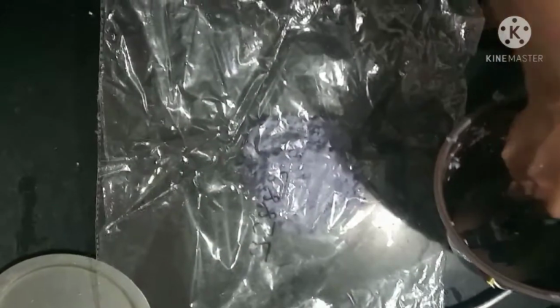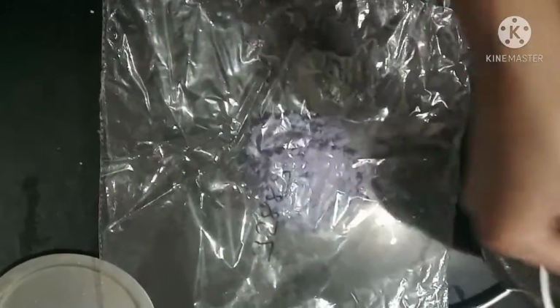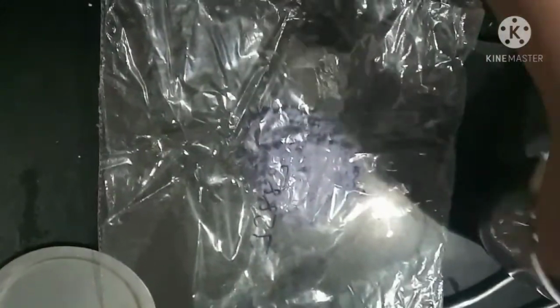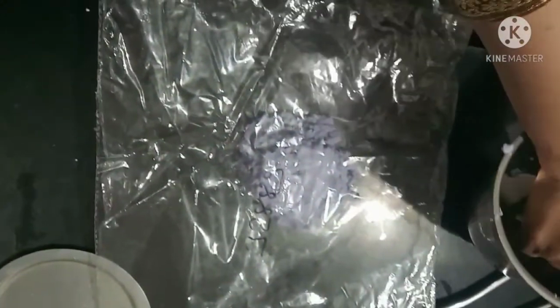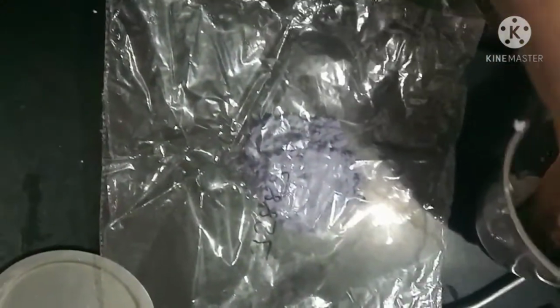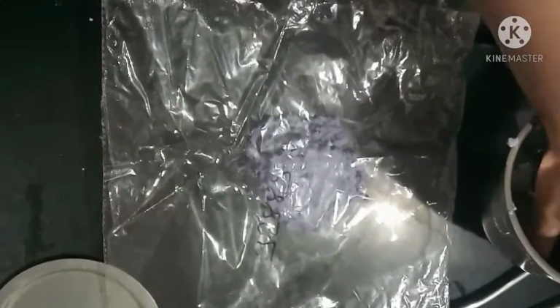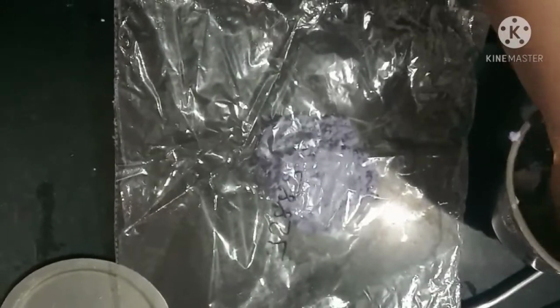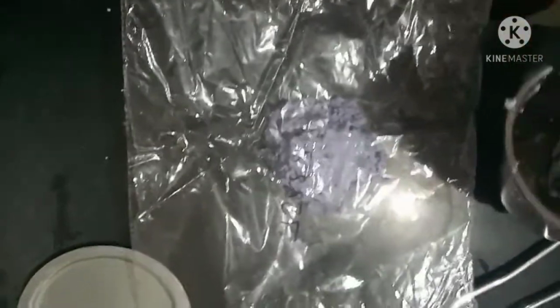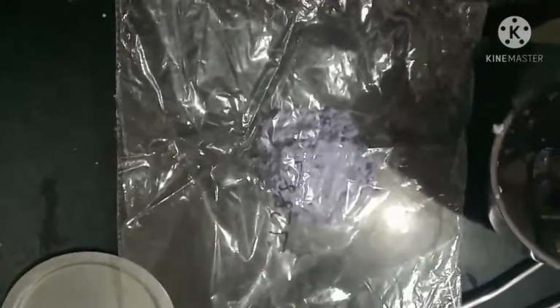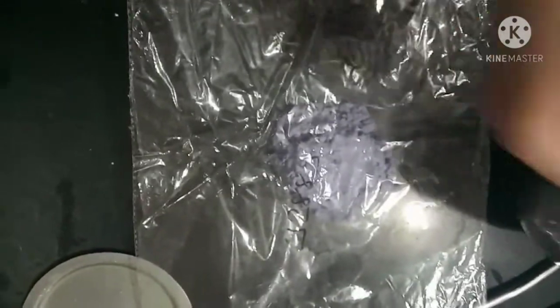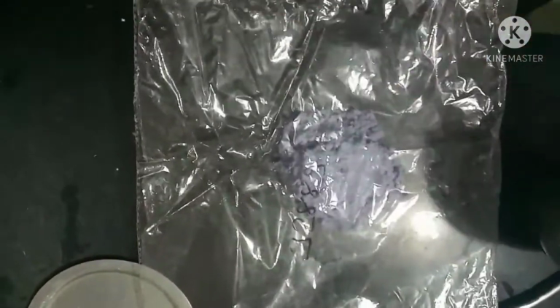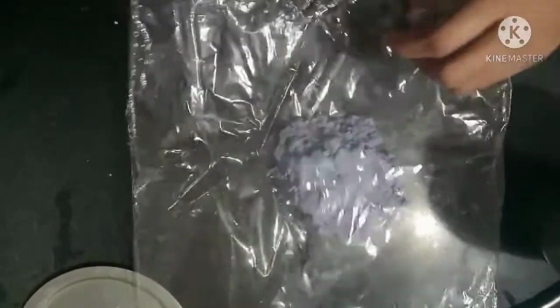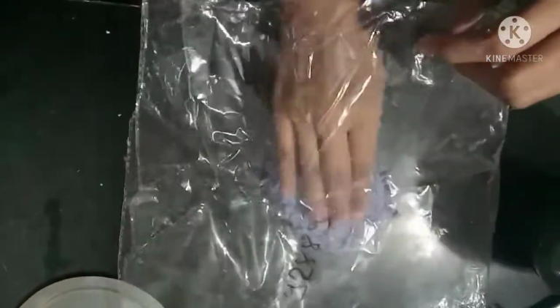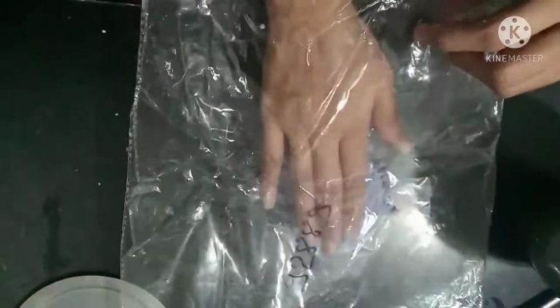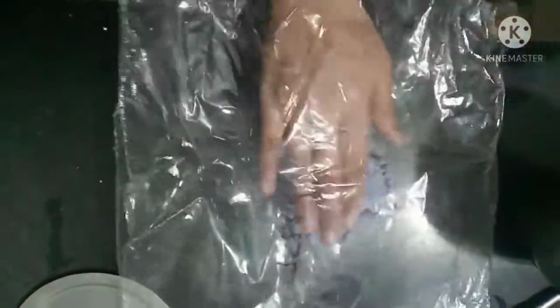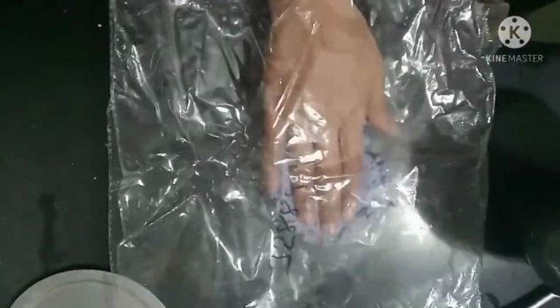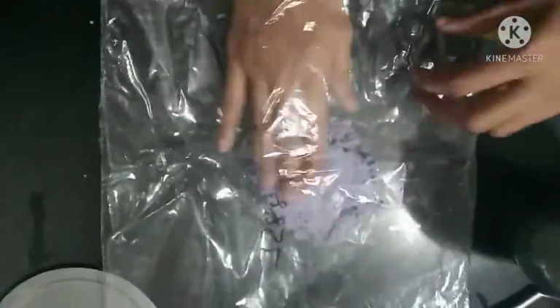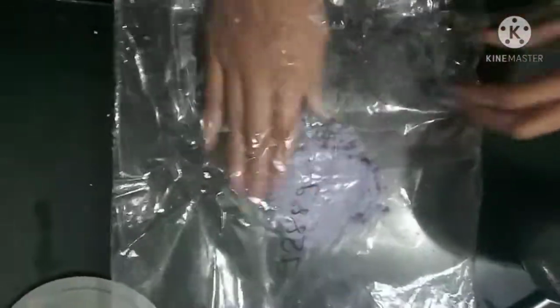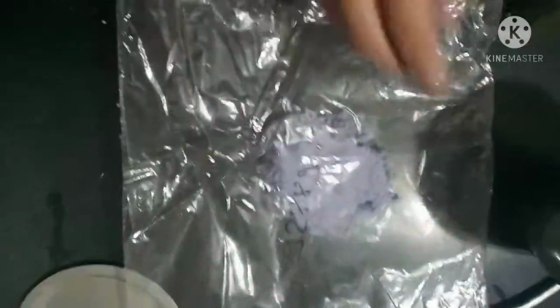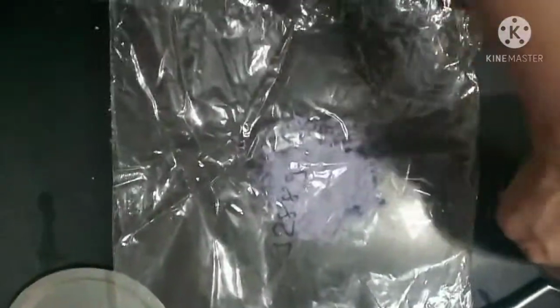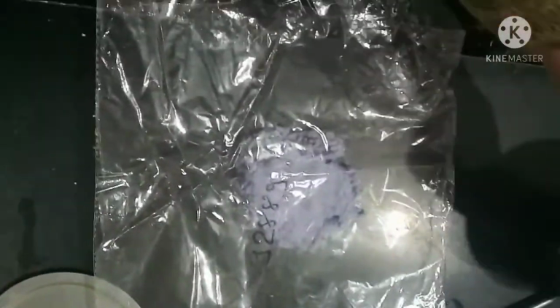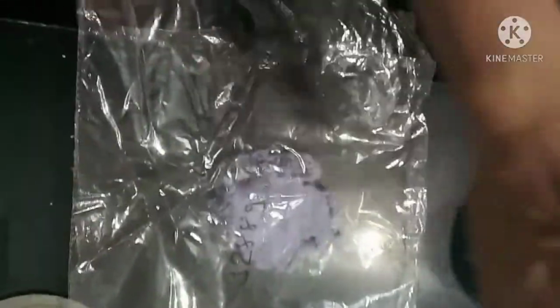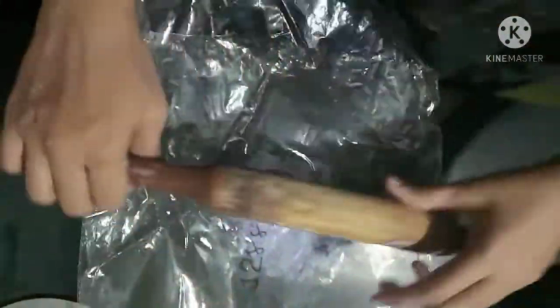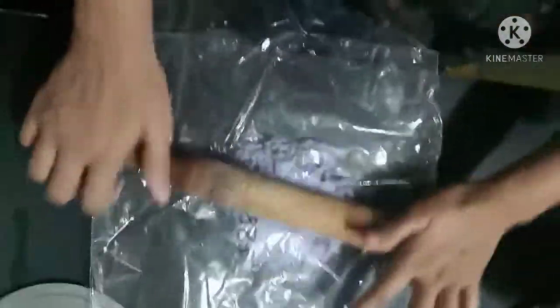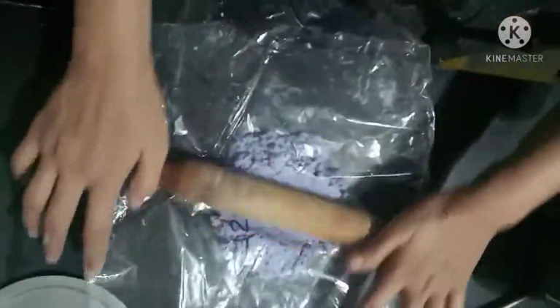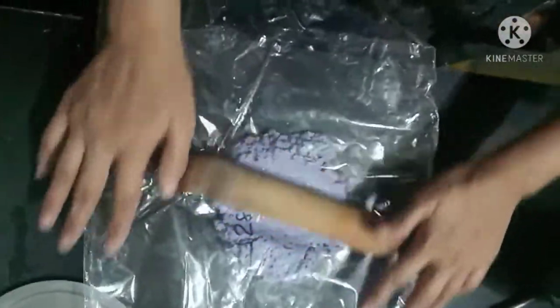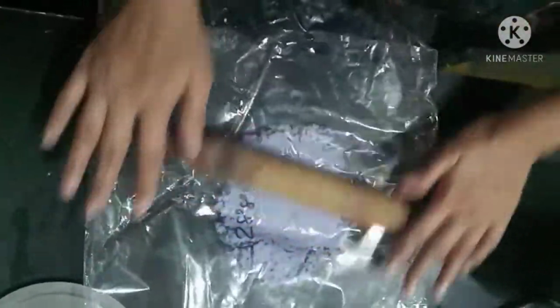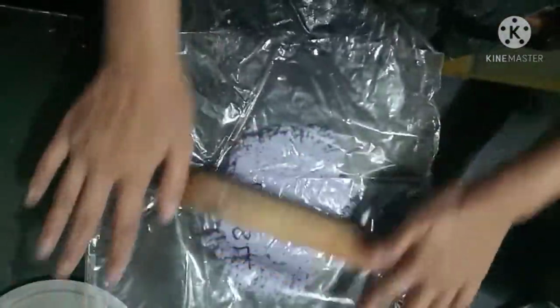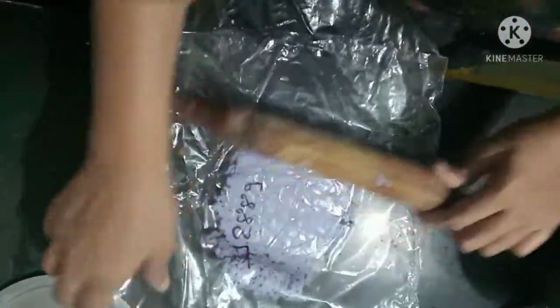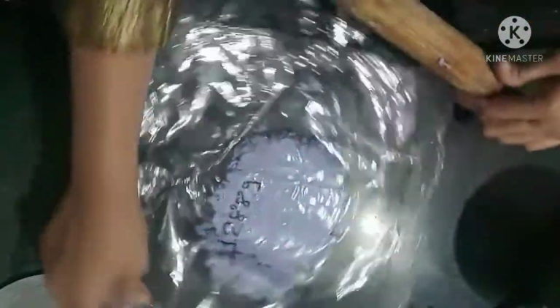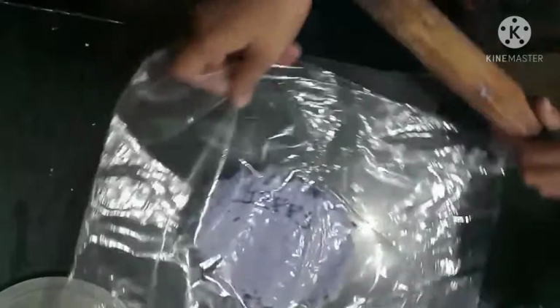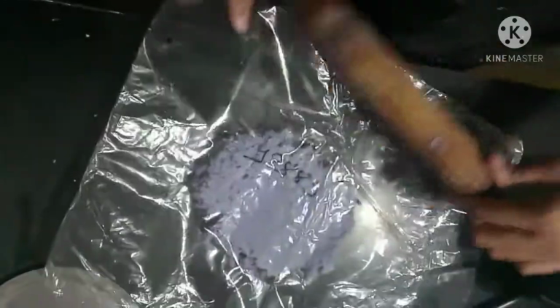Now take a plastic sheet and put the paste on it. Use the plastic sheet so that it will remove easily and not stick on the surface. Then take a rolling pin and roll it like this.